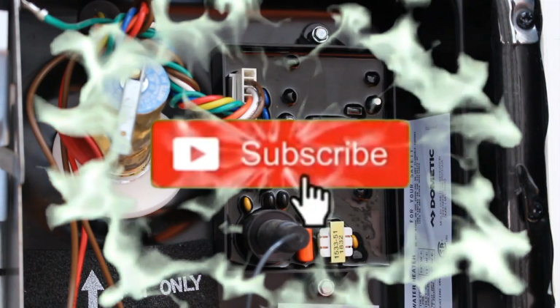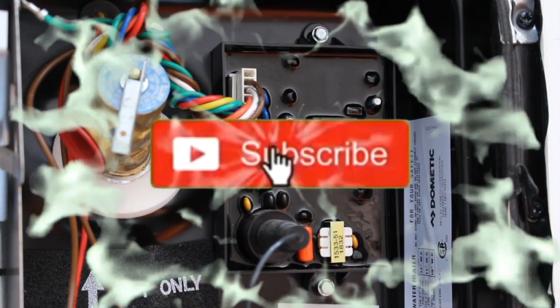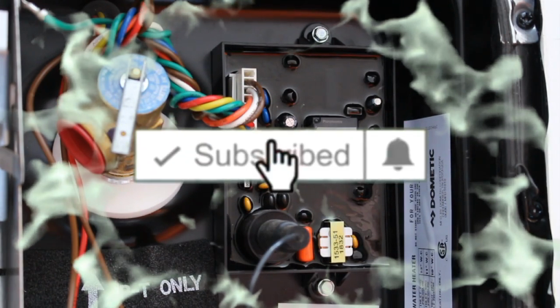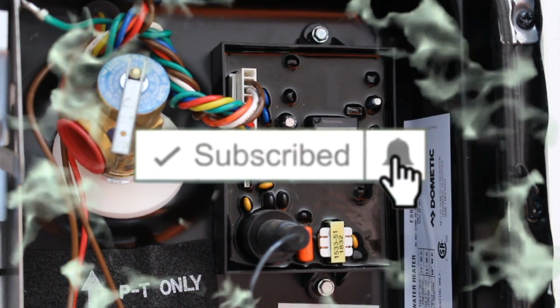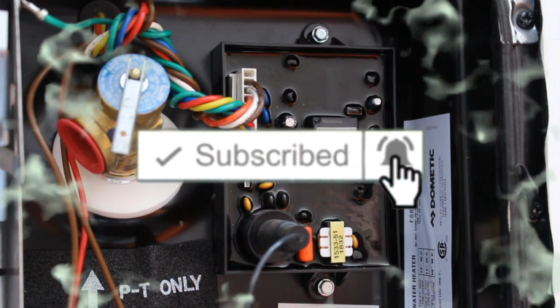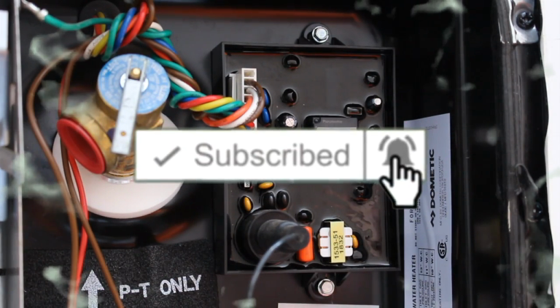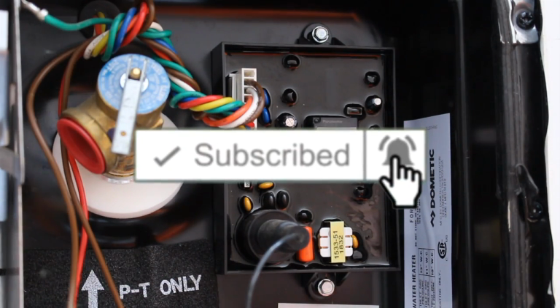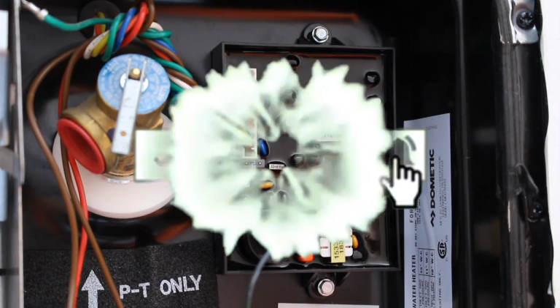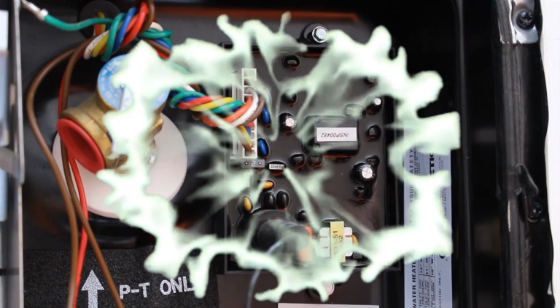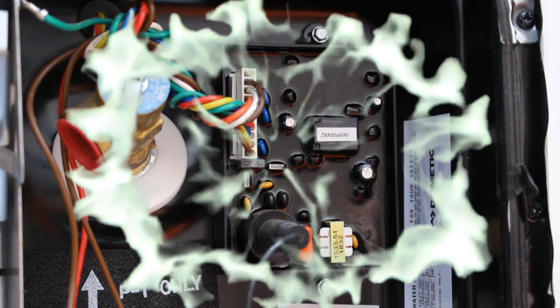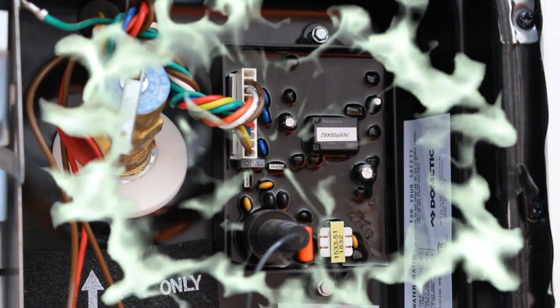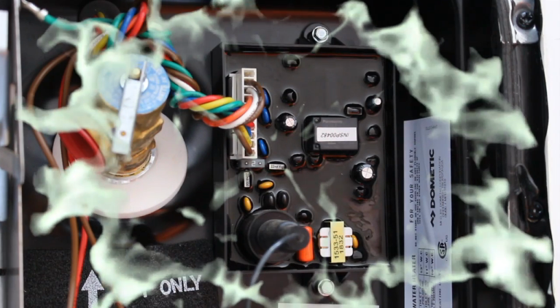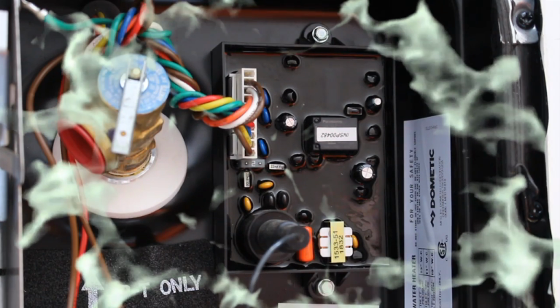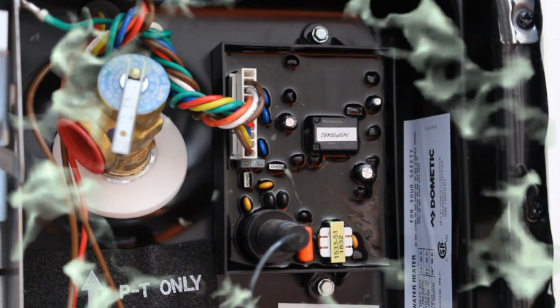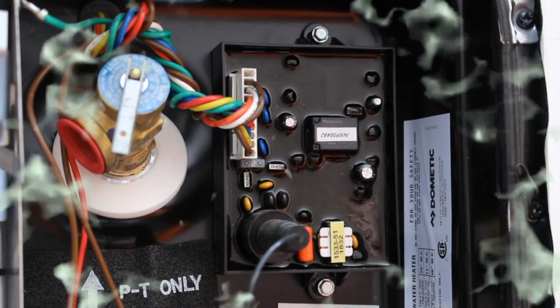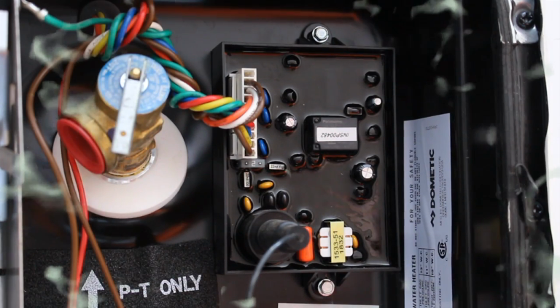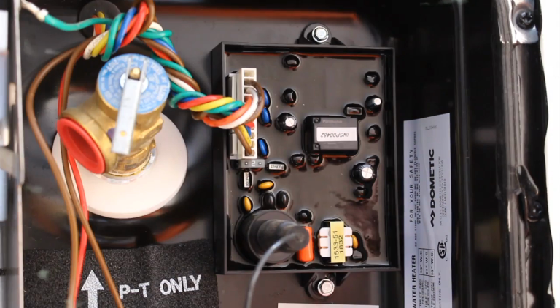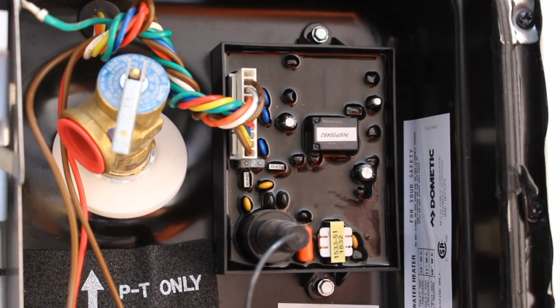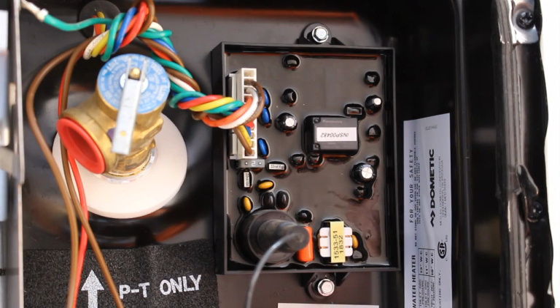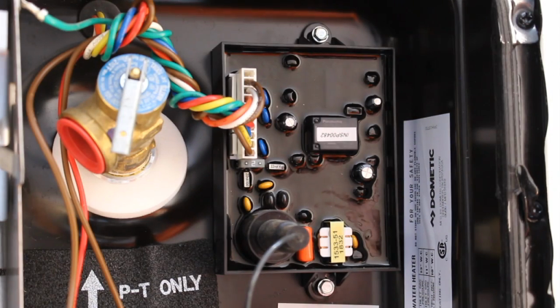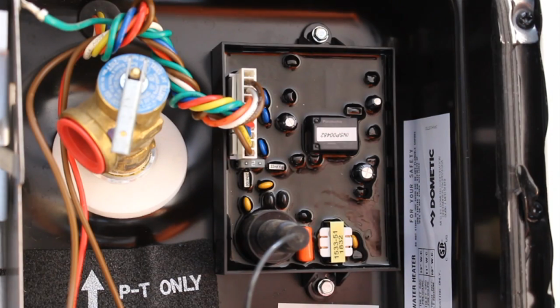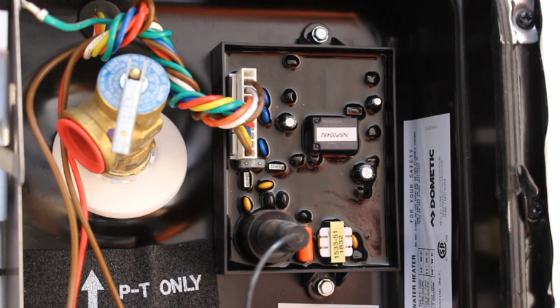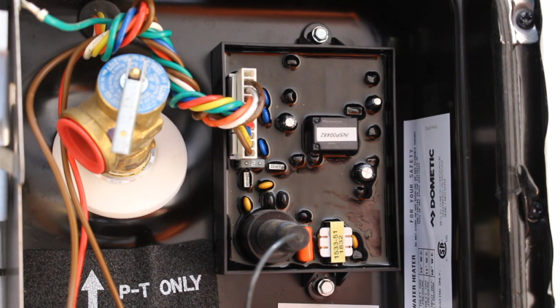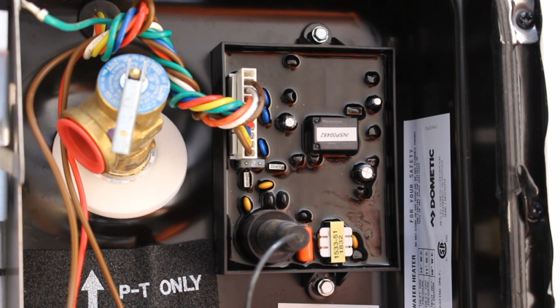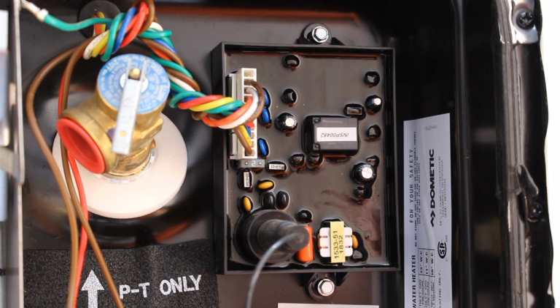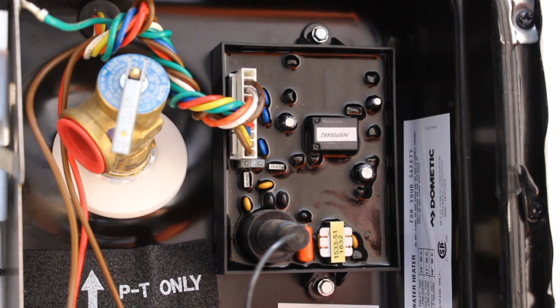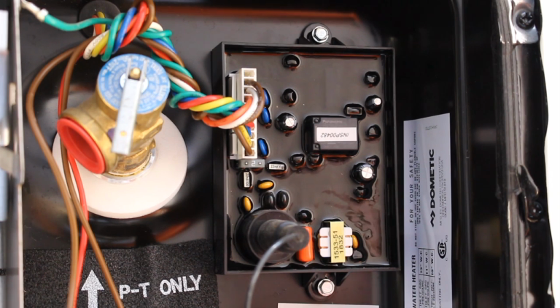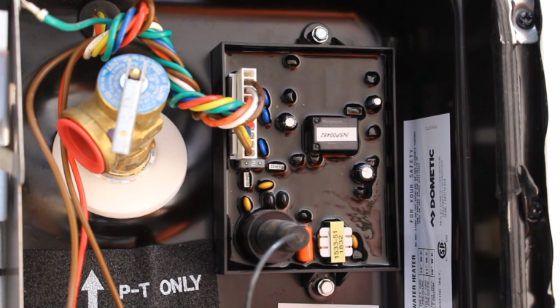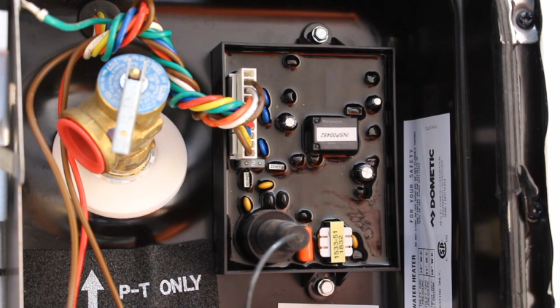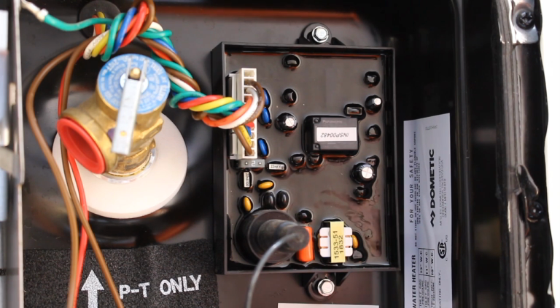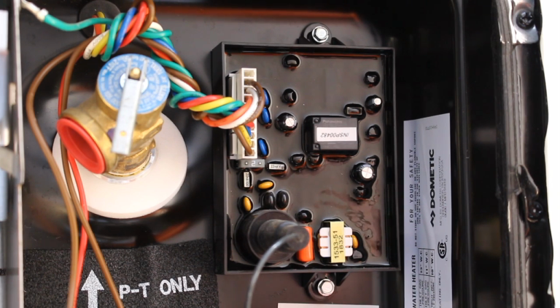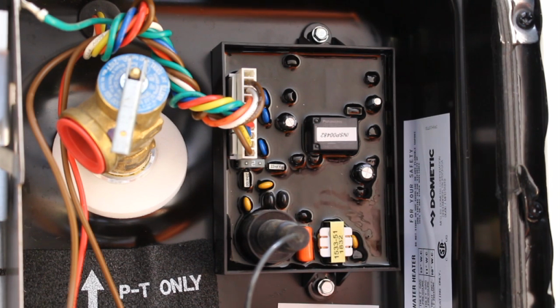Be sure to smash that subscribe button and hit the notification bell so you get notified when we upload new videos. Make sure to hit that like button if this video was helpful. That's it for this video — I really hope it helped you guys out. Thank you so much for watching and we'll catch you in the next video.